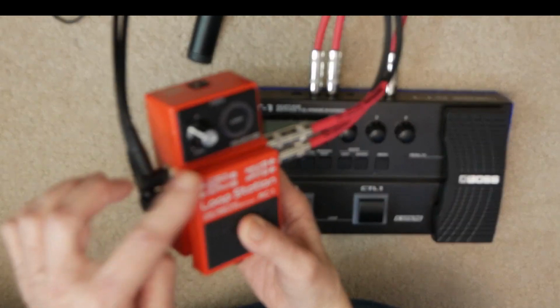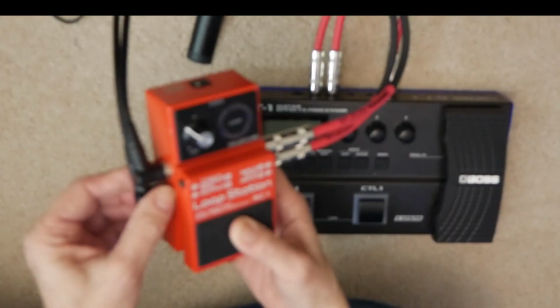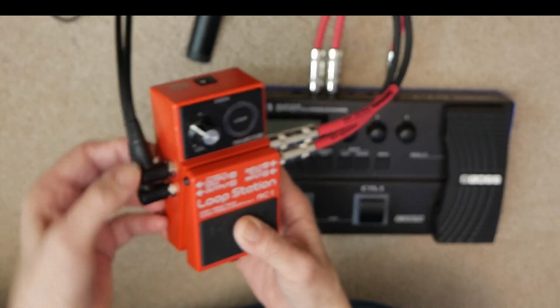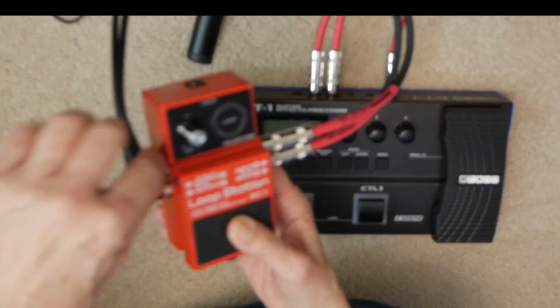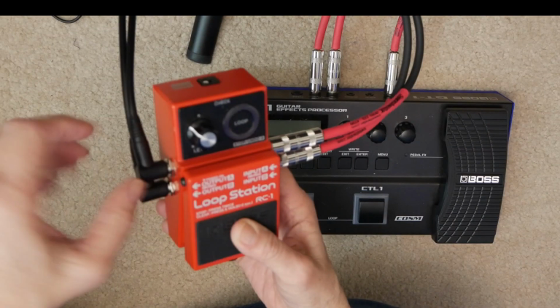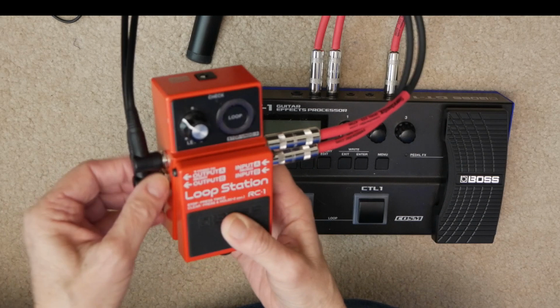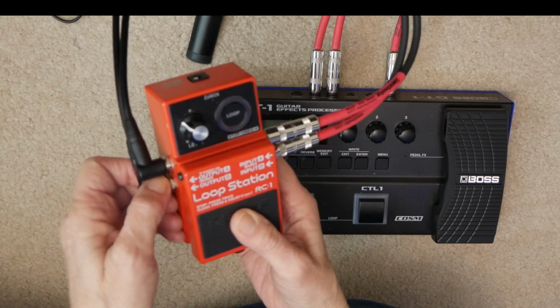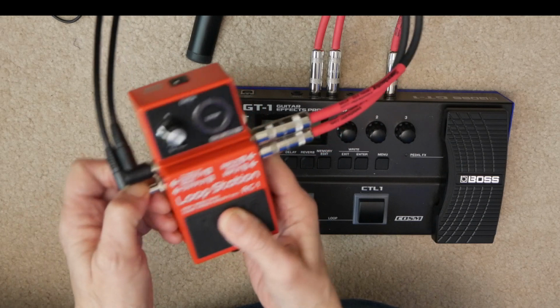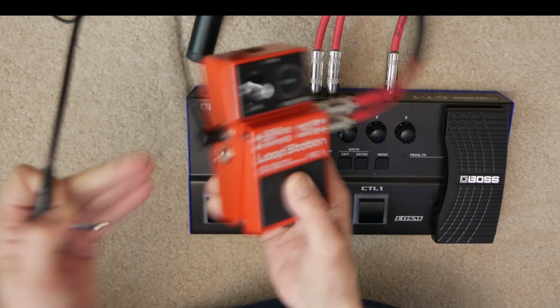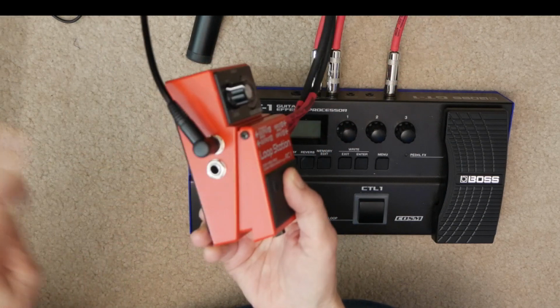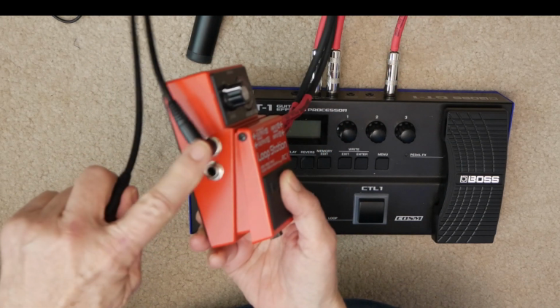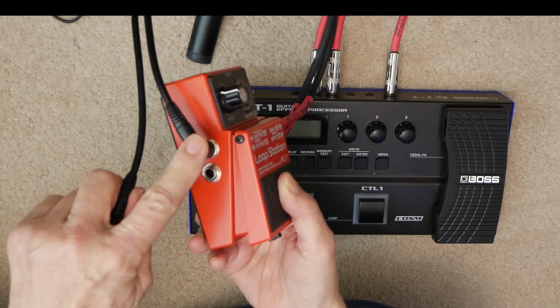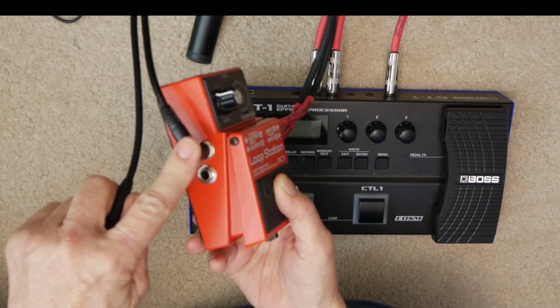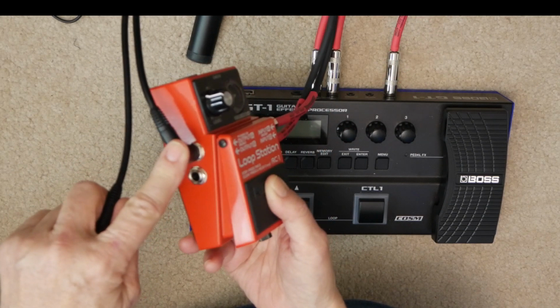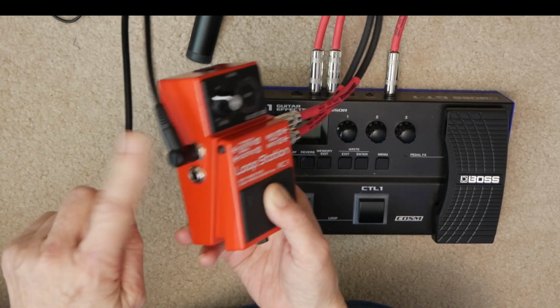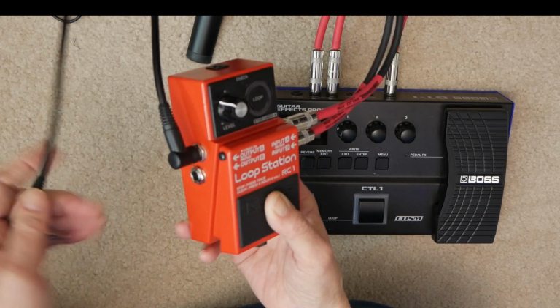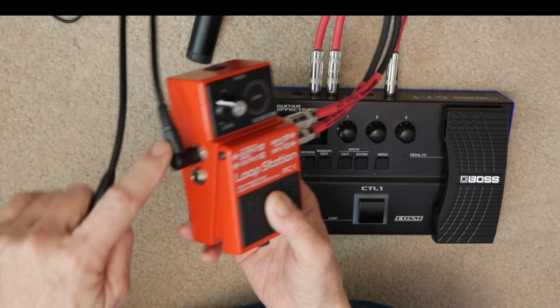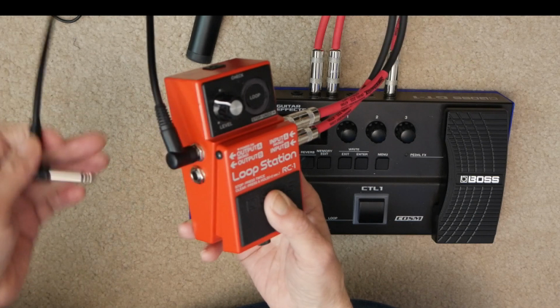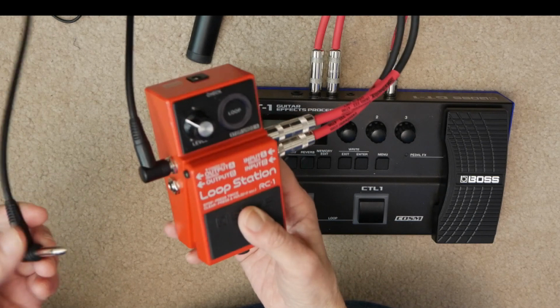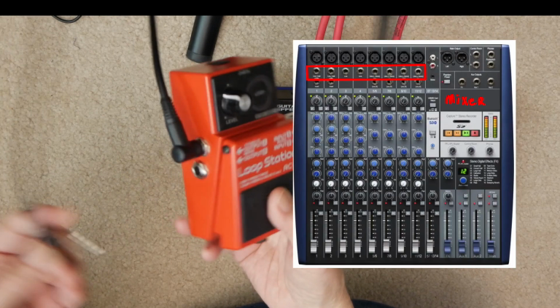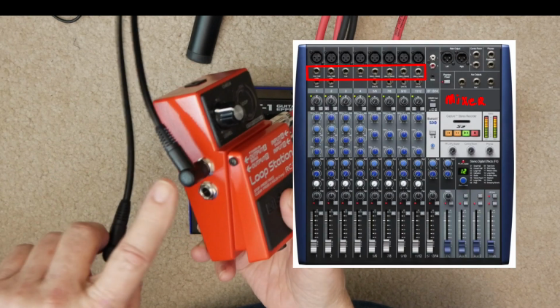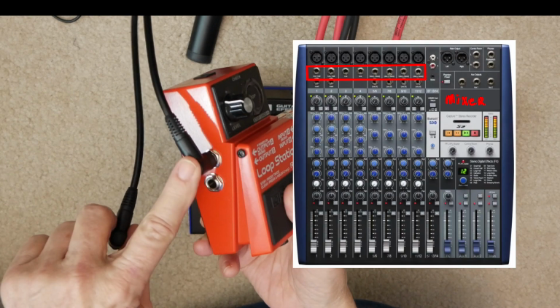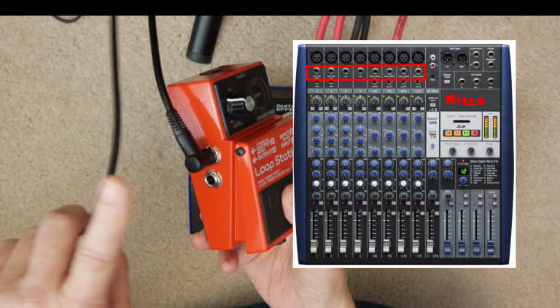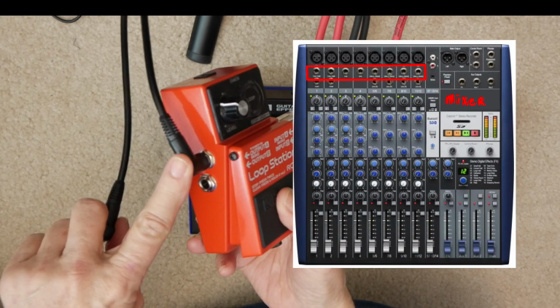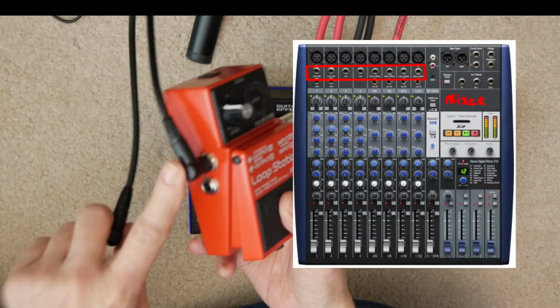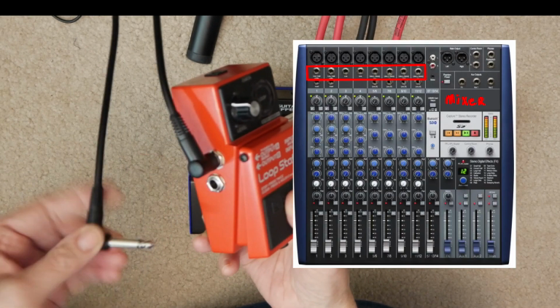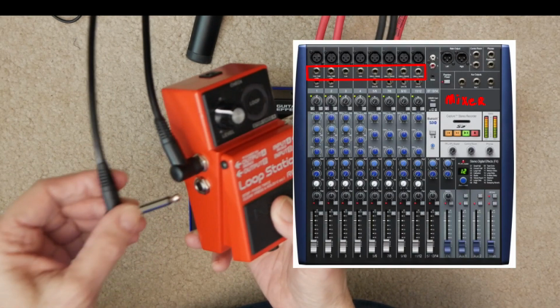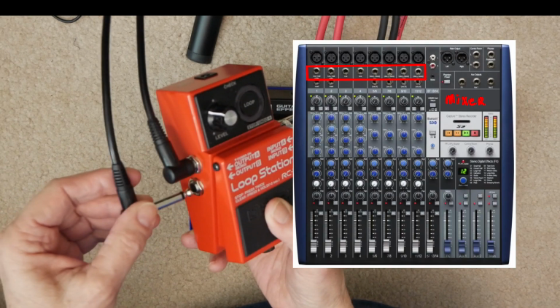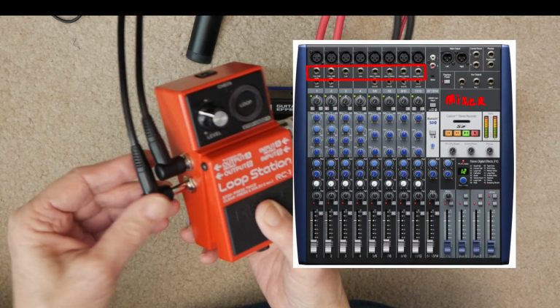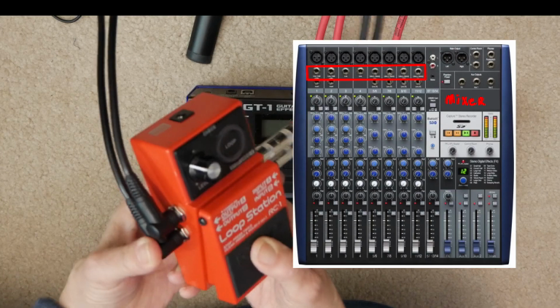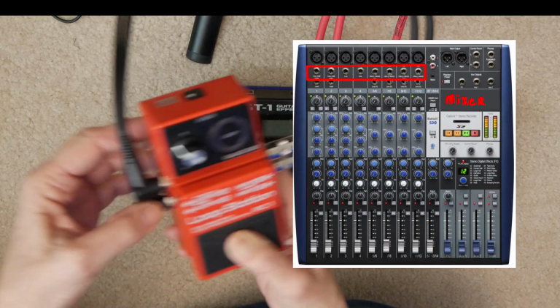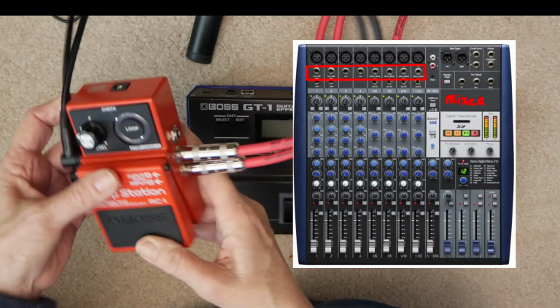Now if I just wanted a mono output, I would just plug in one and bring that into my mixer or my amplifier or whatever source you want to run for your sound.